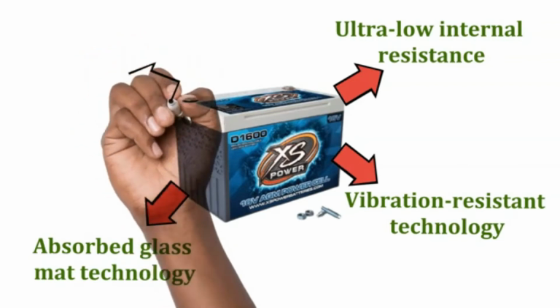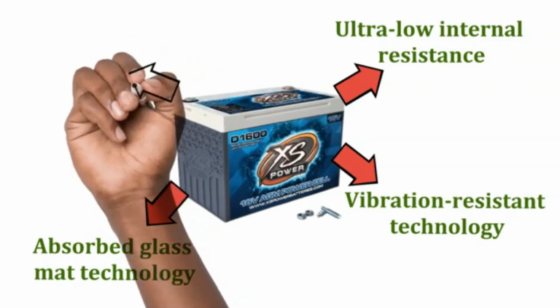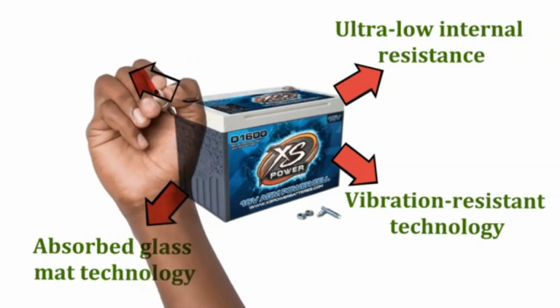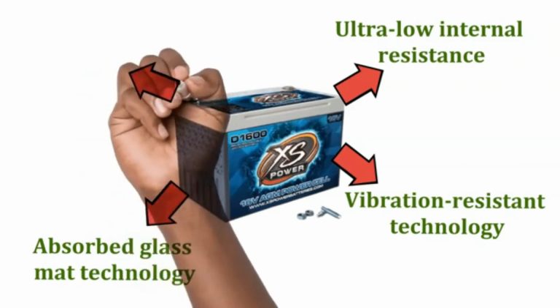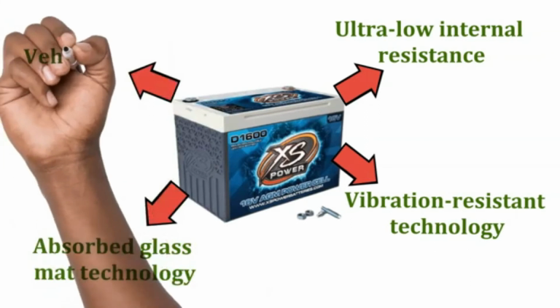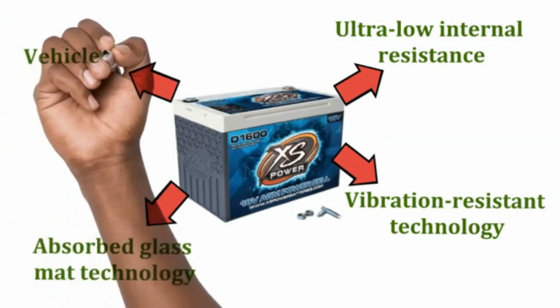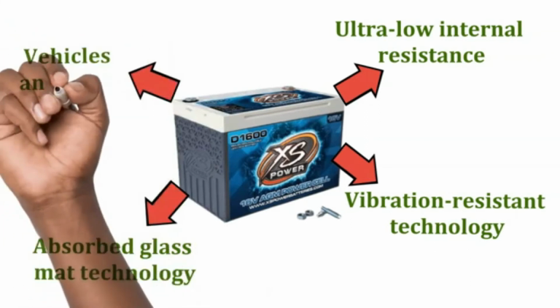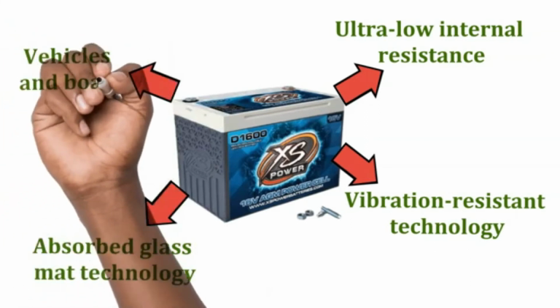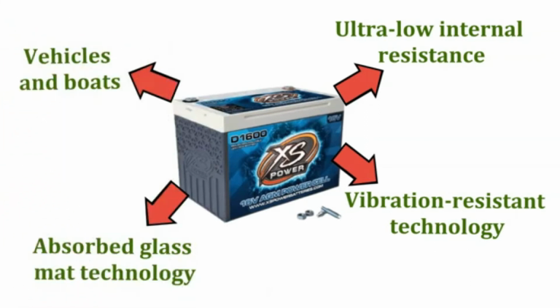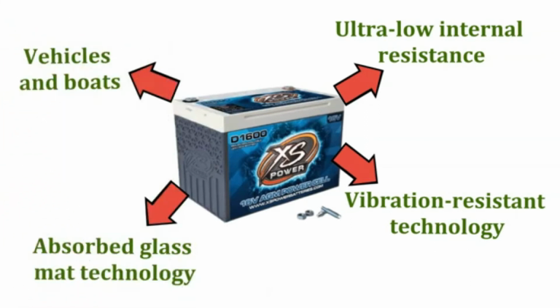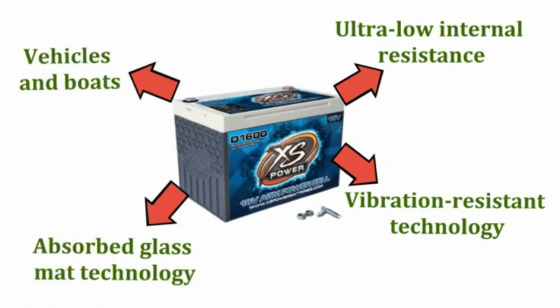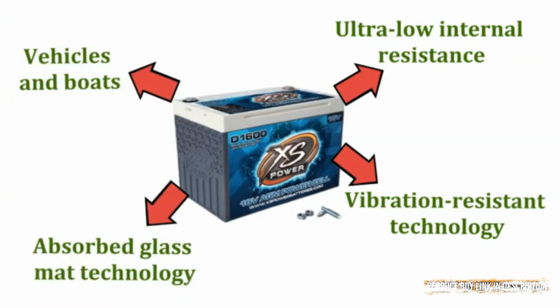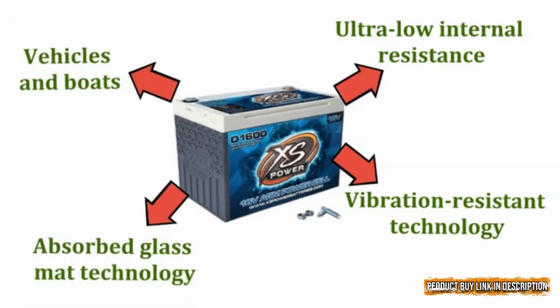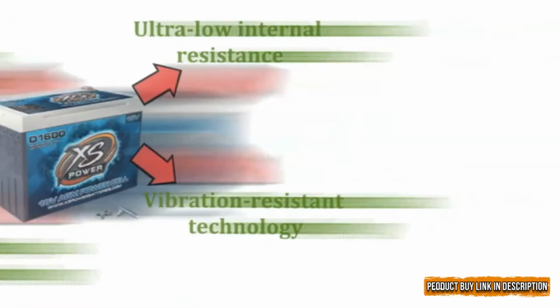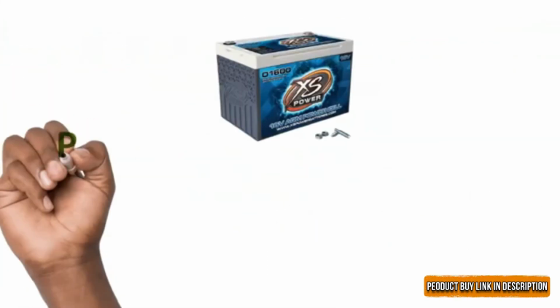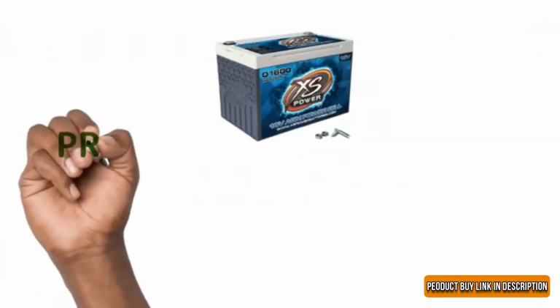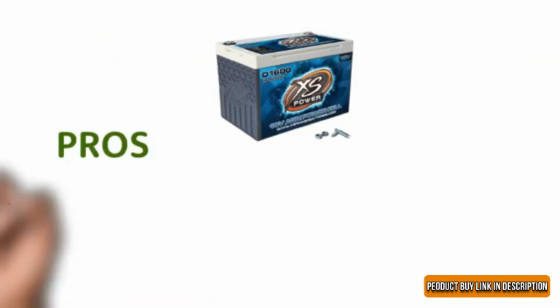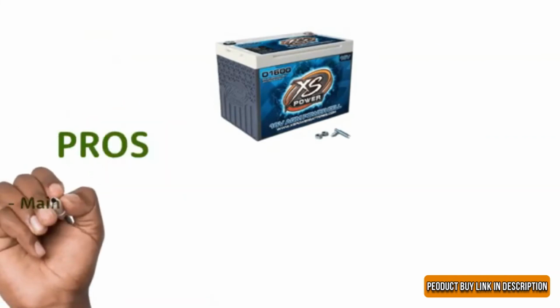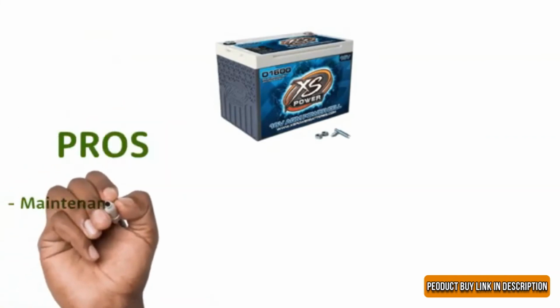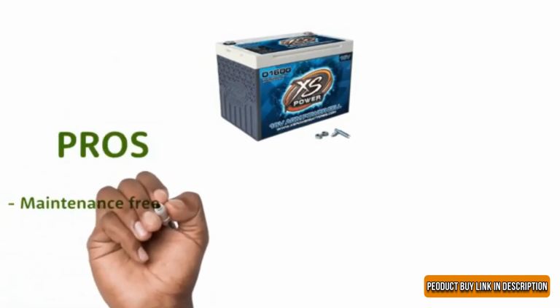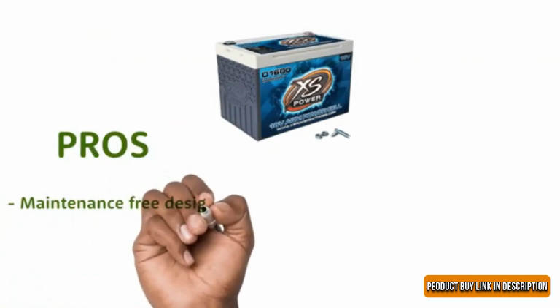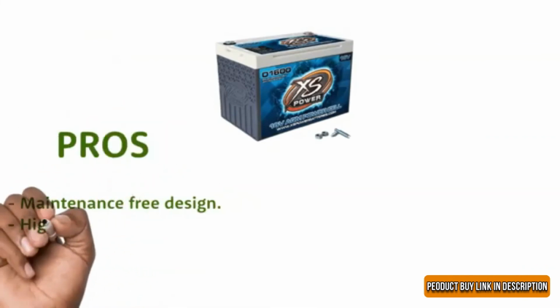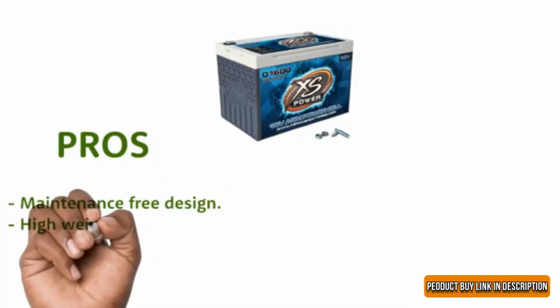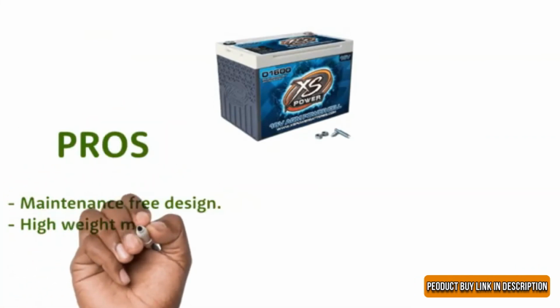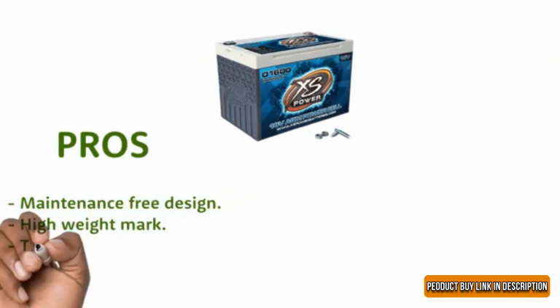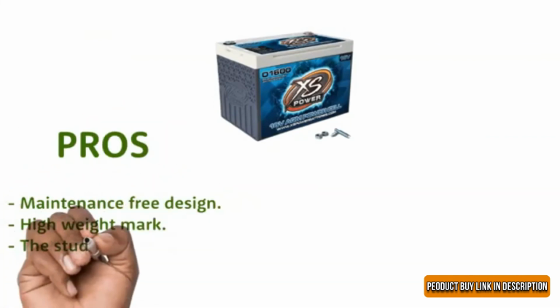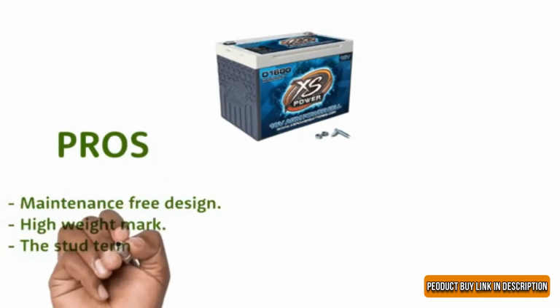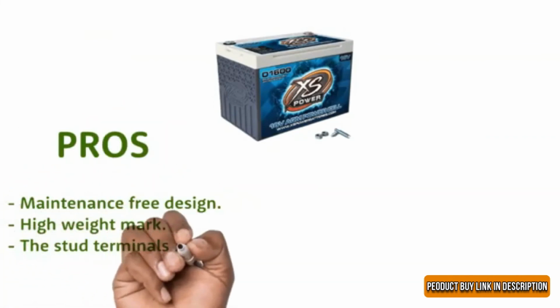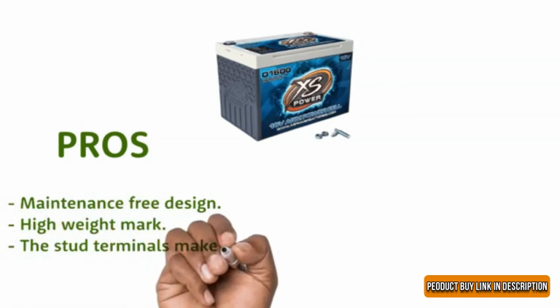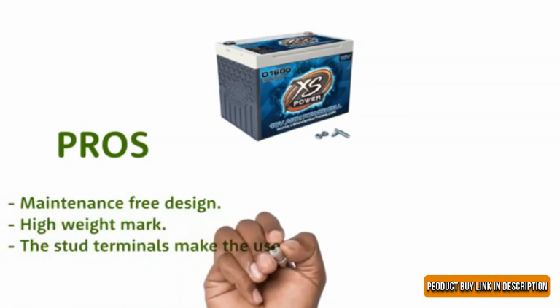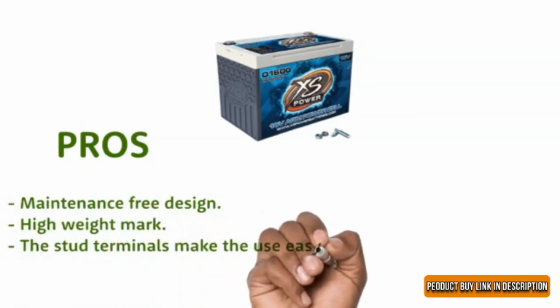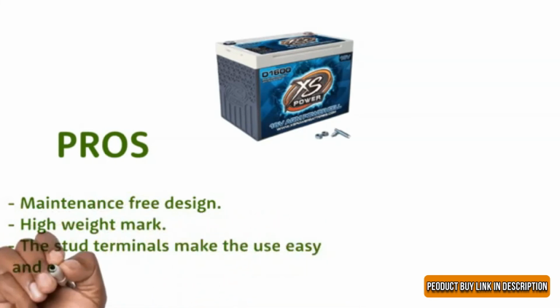Also, the usage of the batteries is extended to vehicles such as ground vehicles and boats. Pros: Maintenance-free design, high weight mark, and the stud terminals make the use easy and efficient.